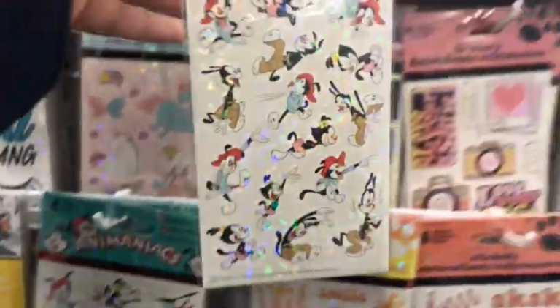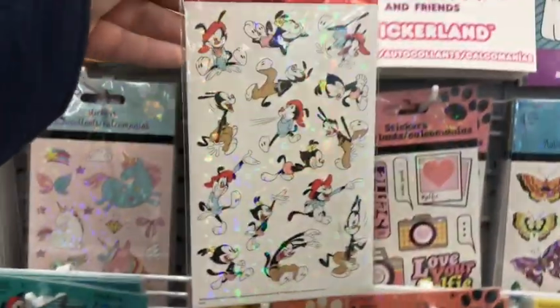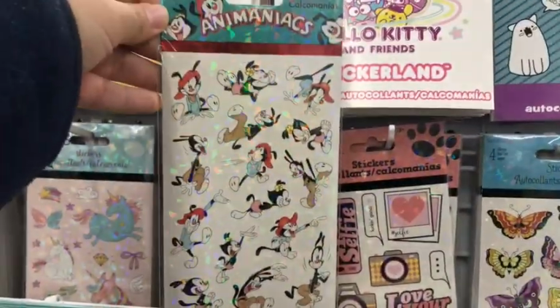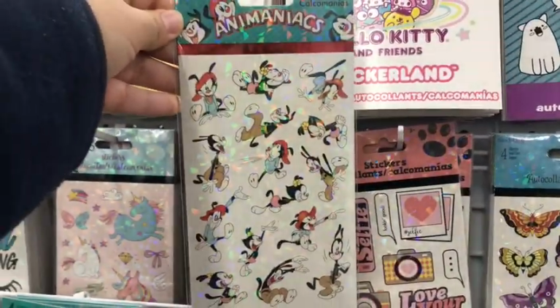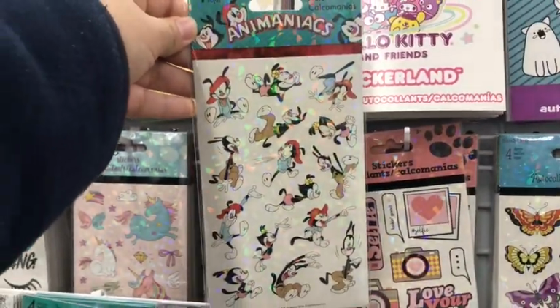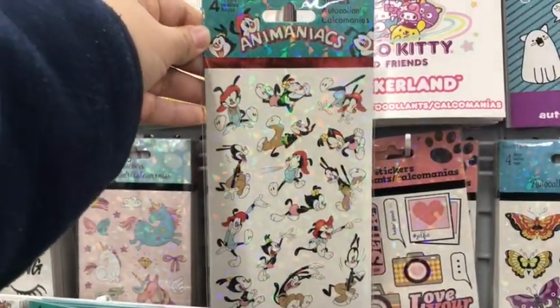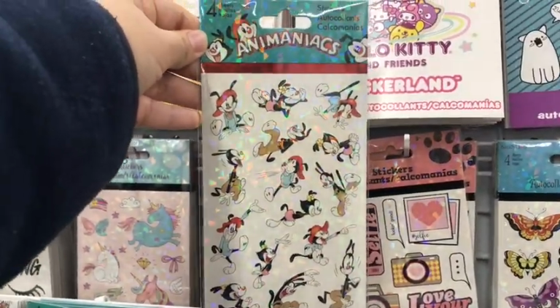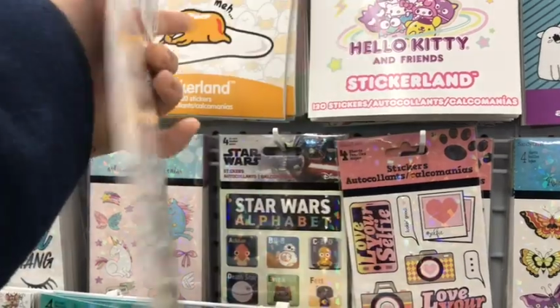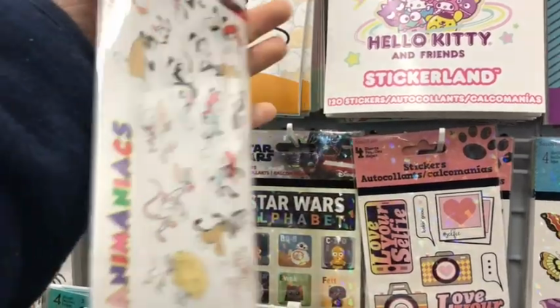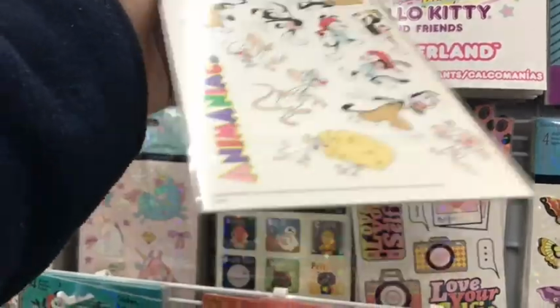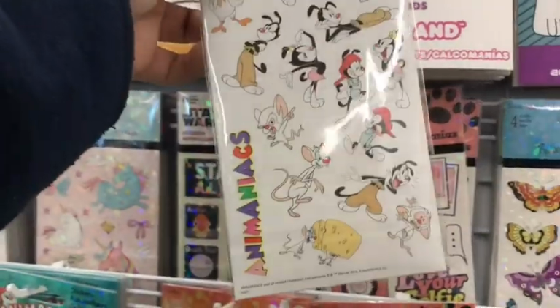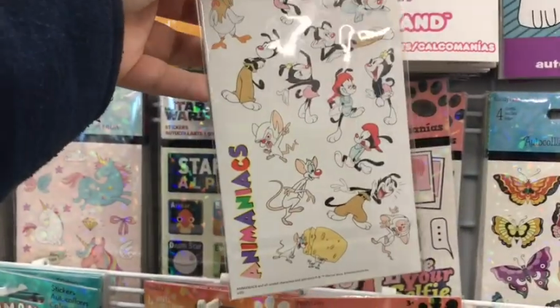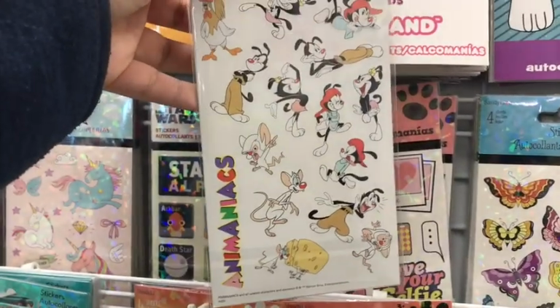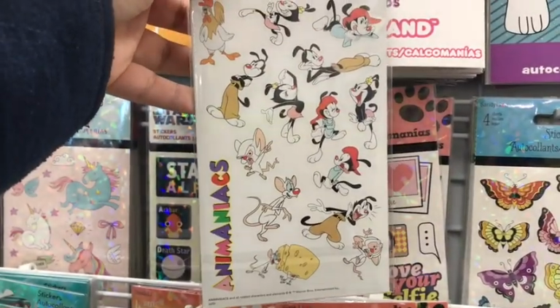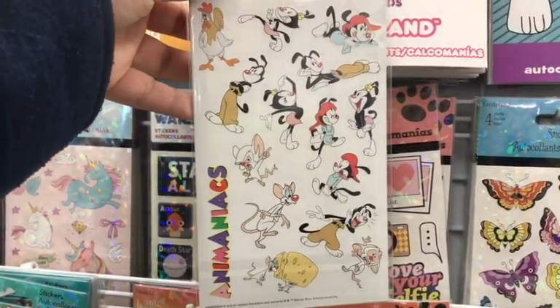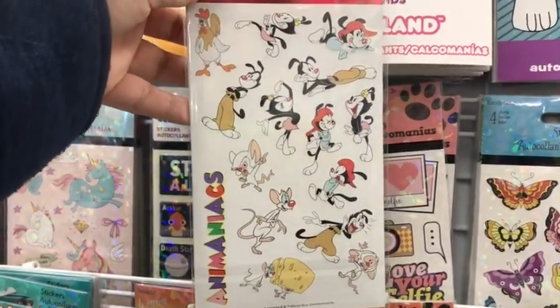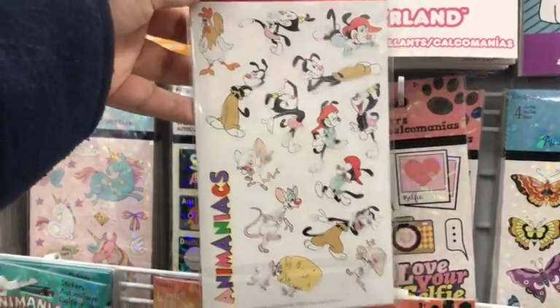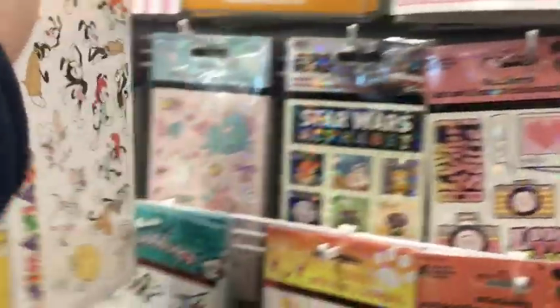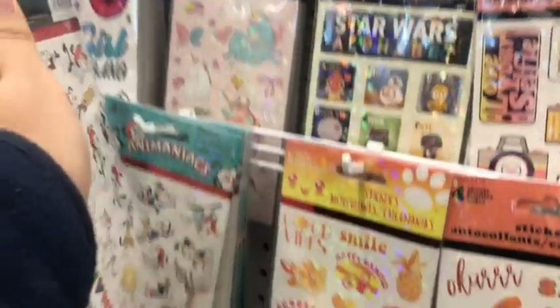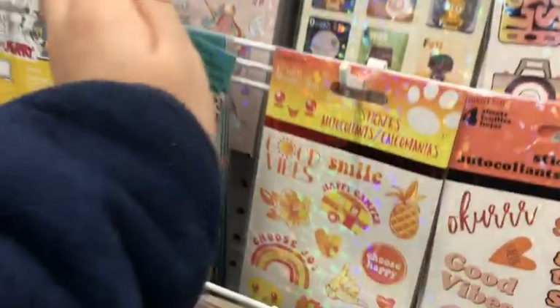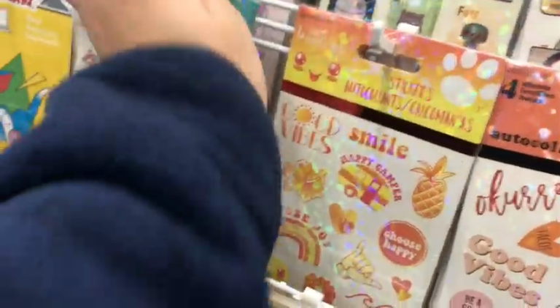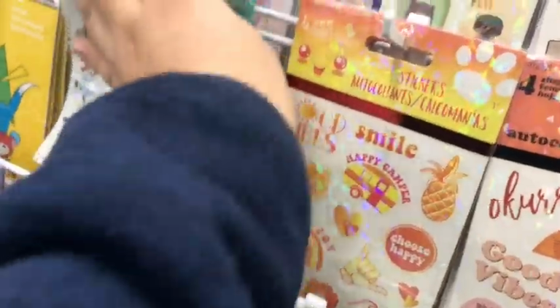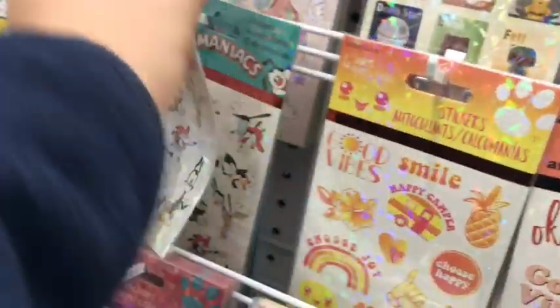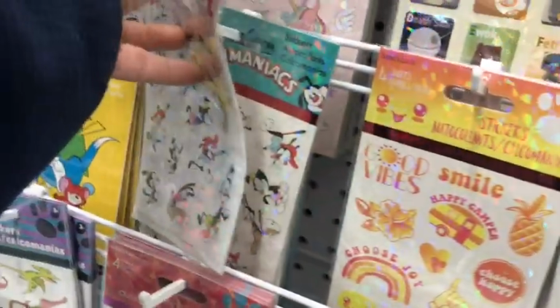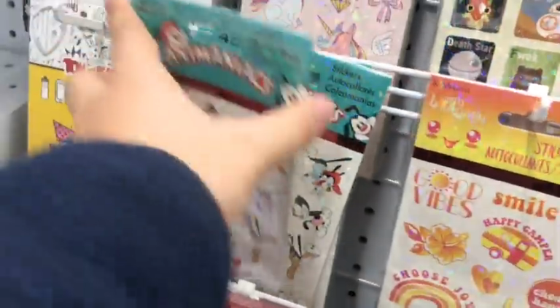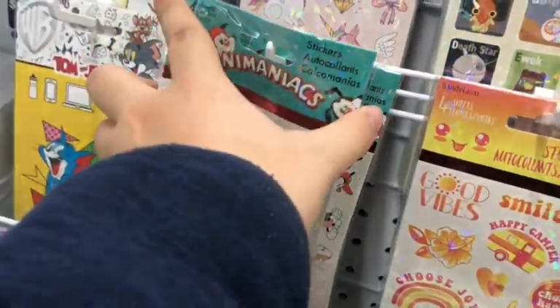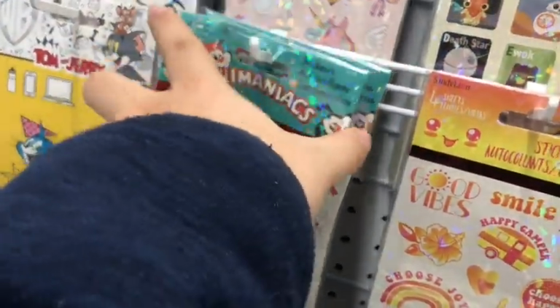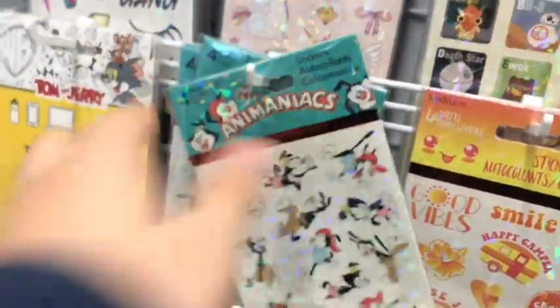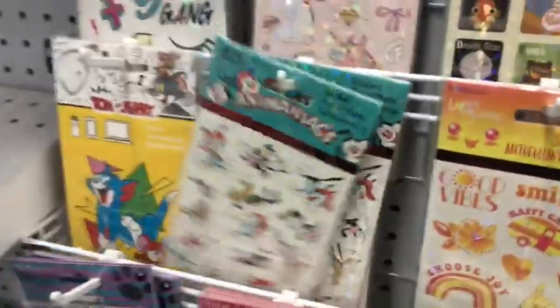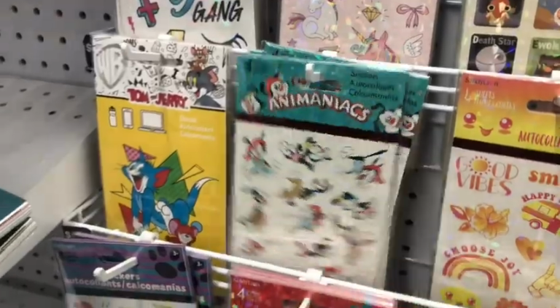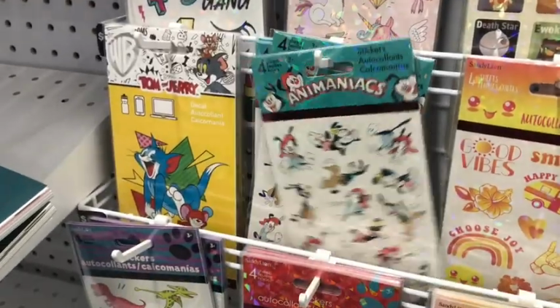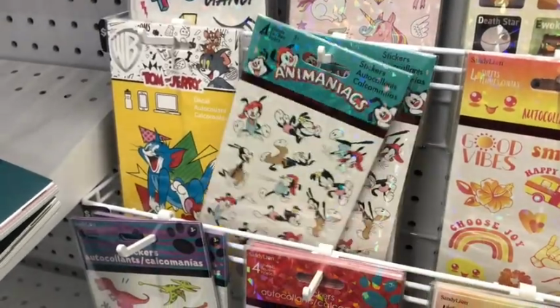You'll never see Animaniac stickers nowadays. Holy cow, I am so glad I spotted these. Wow! If I would've bought those, I would've bought all they had. Just wow.